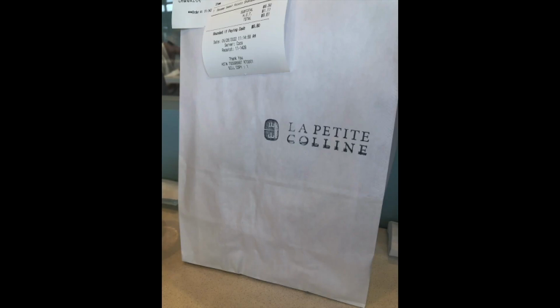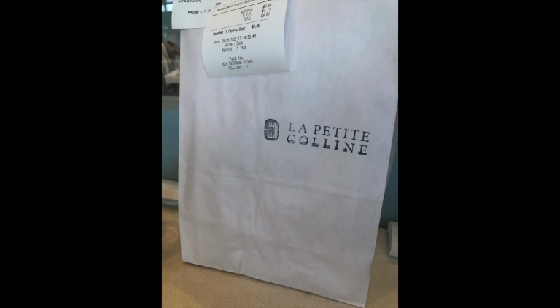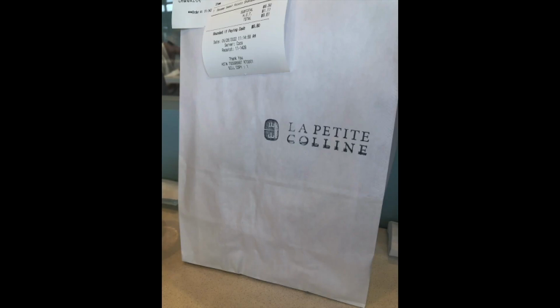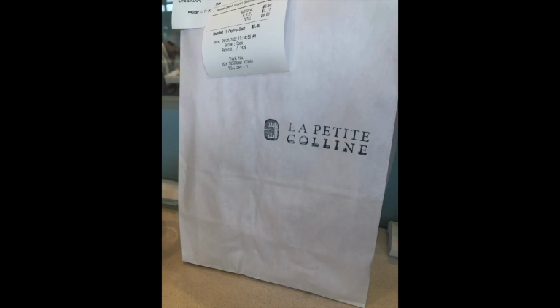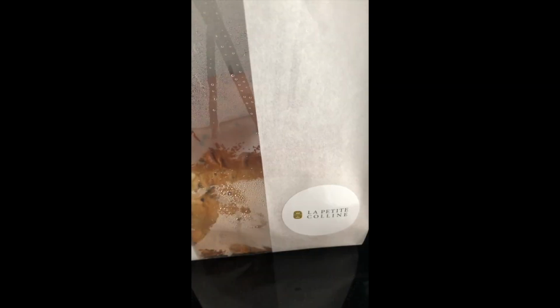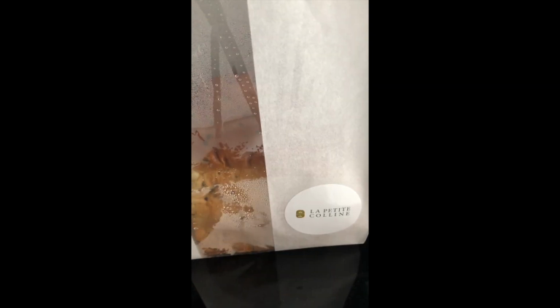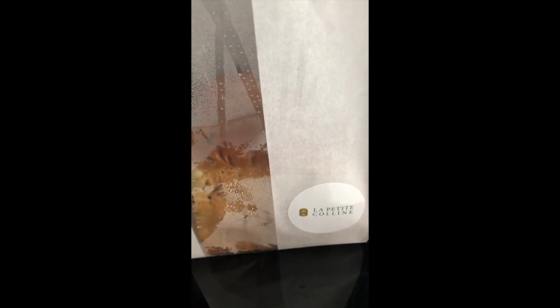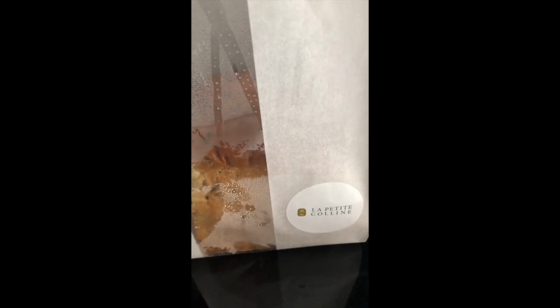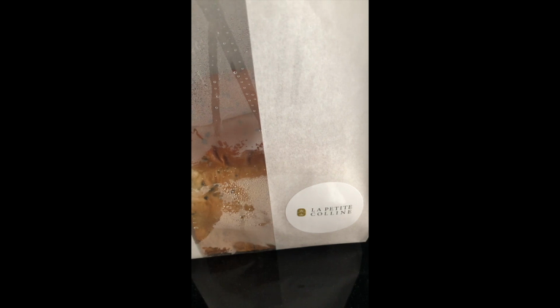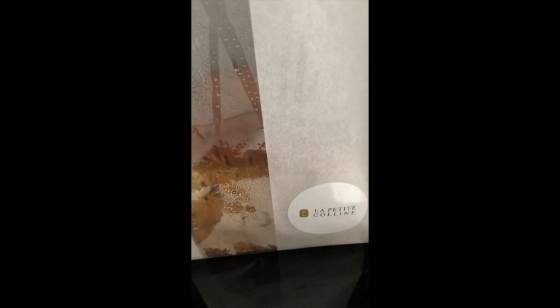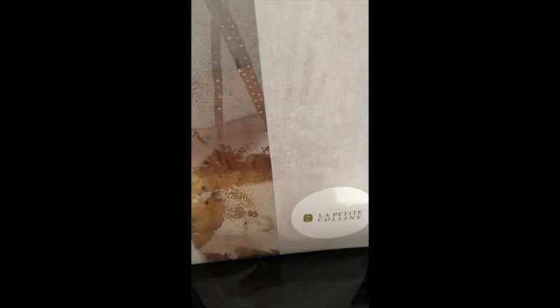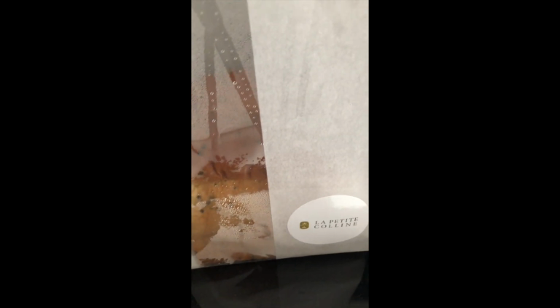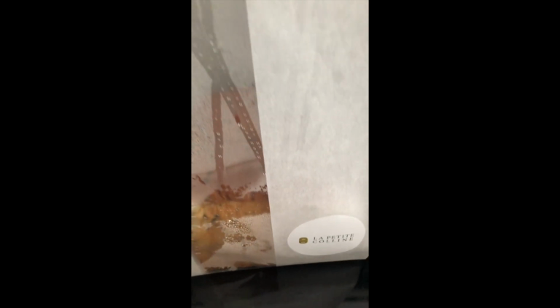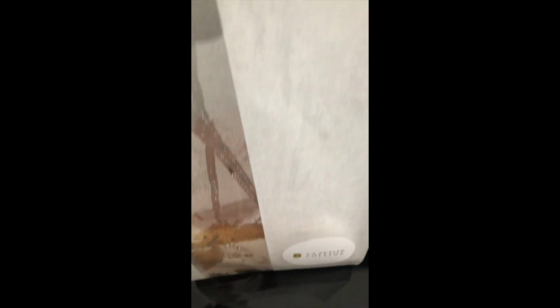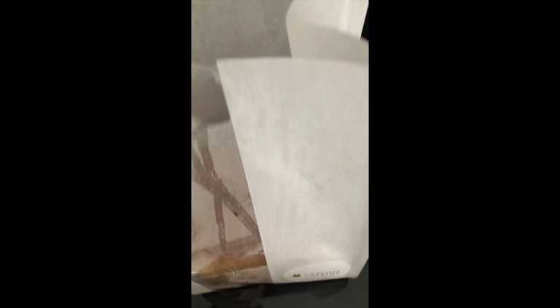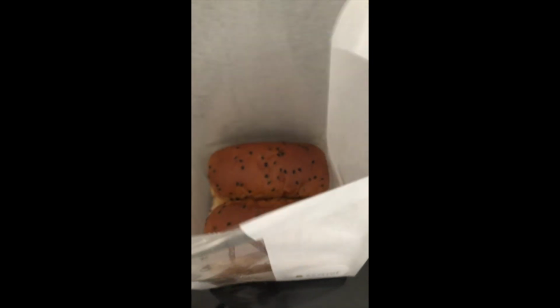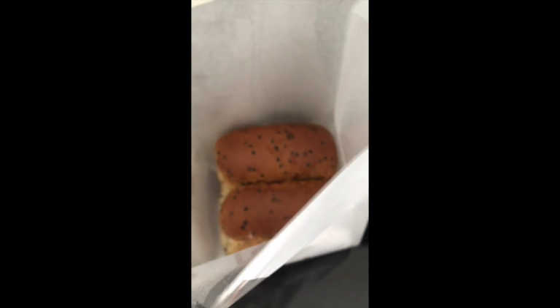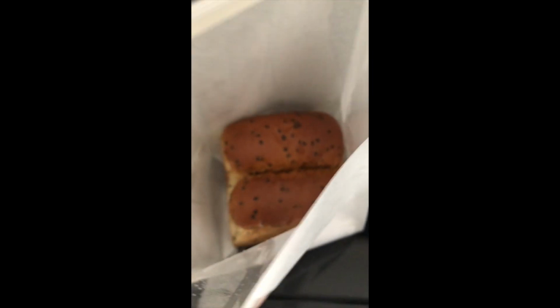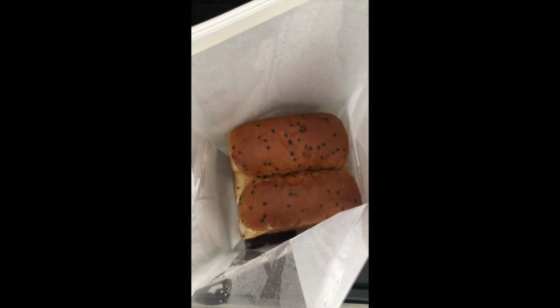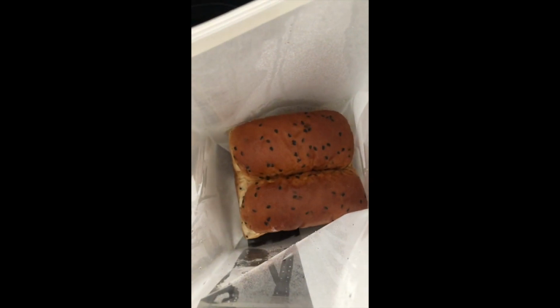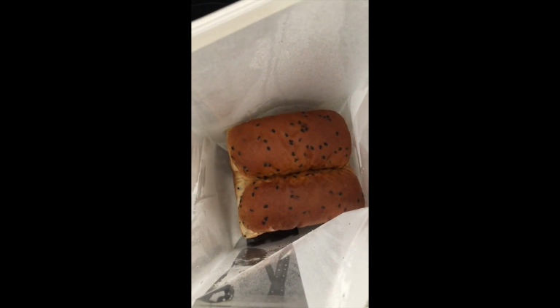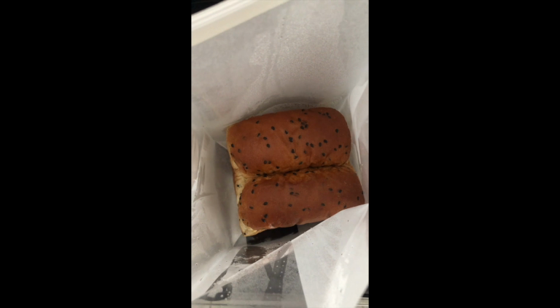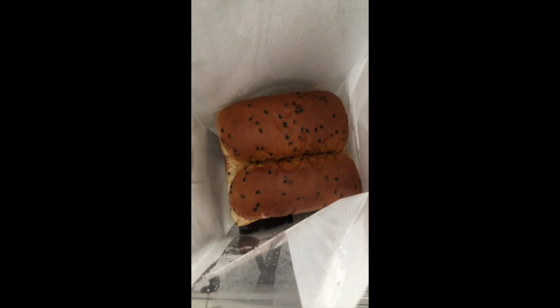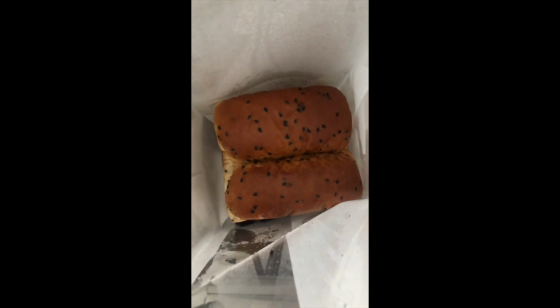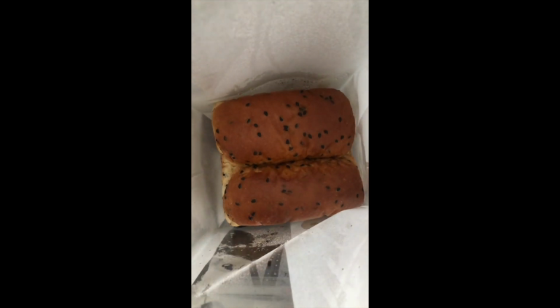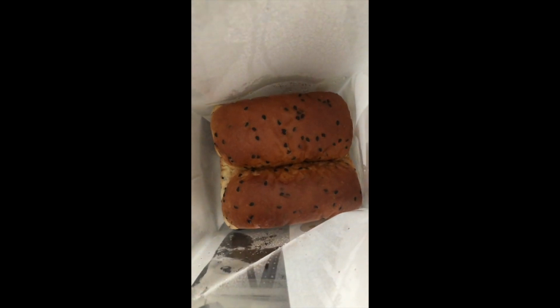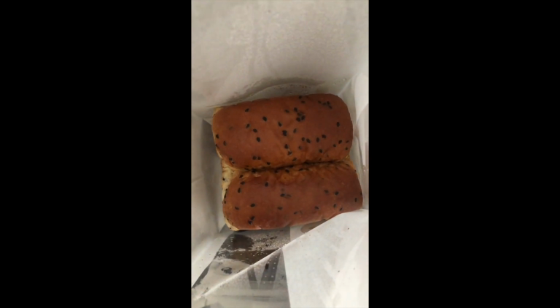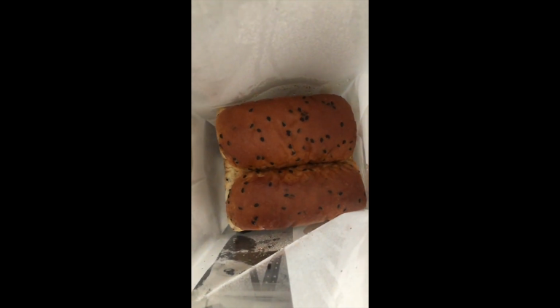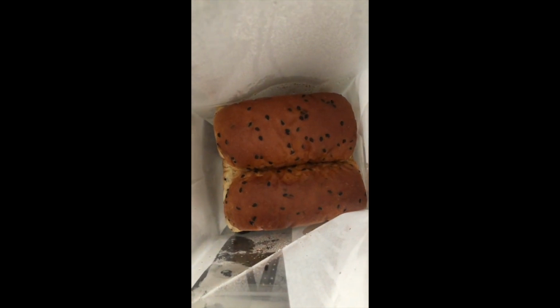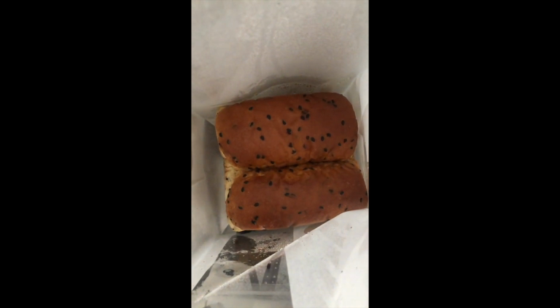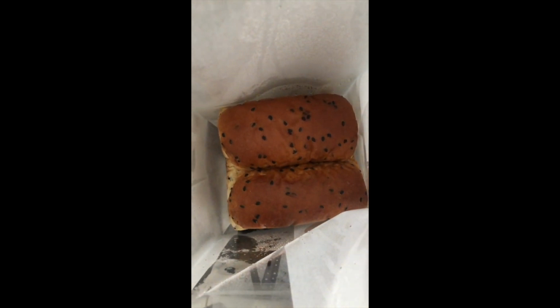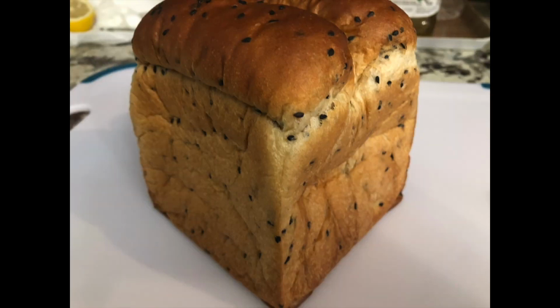This is the sesame and sweet potato shokupan. You can see it's baked fresh — still hot — and when you cut into it, it's light and soft and fluffy.